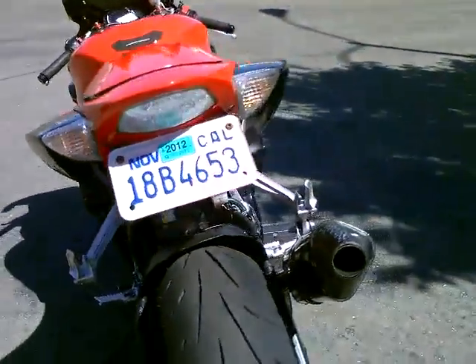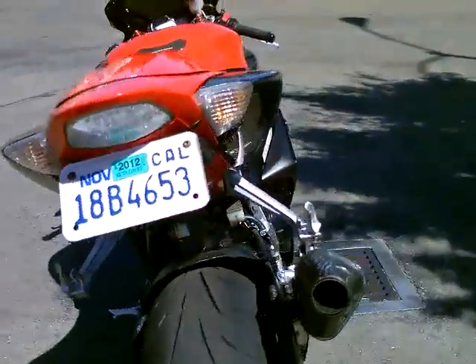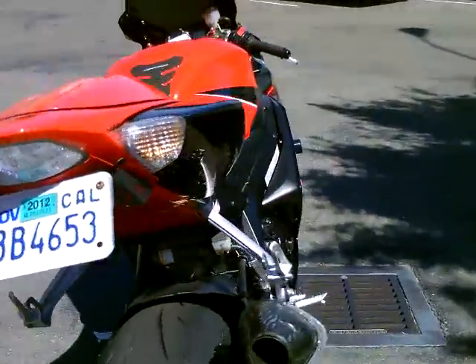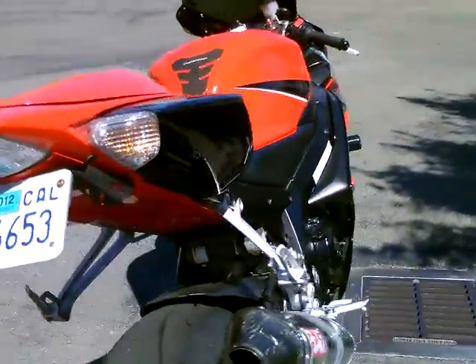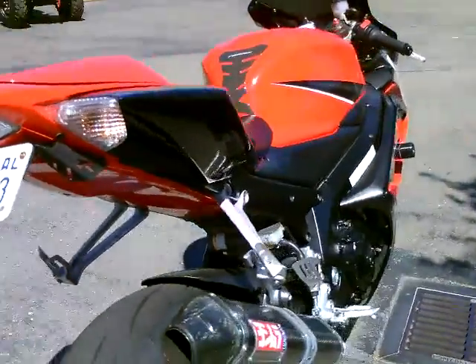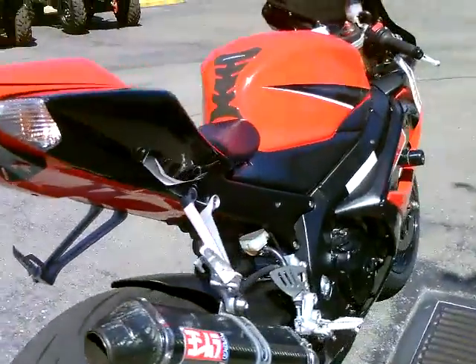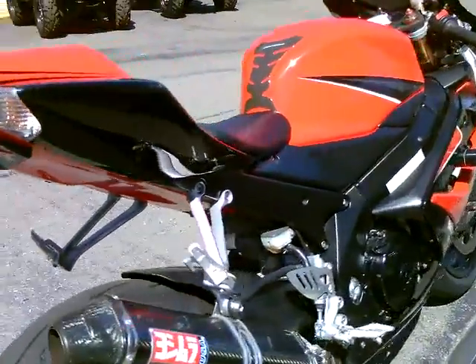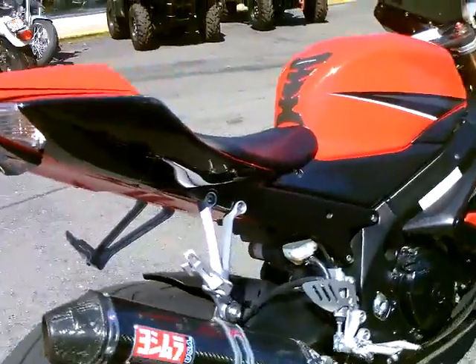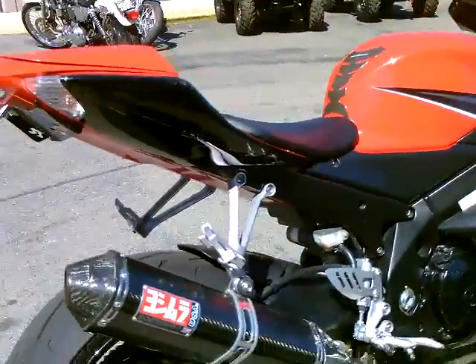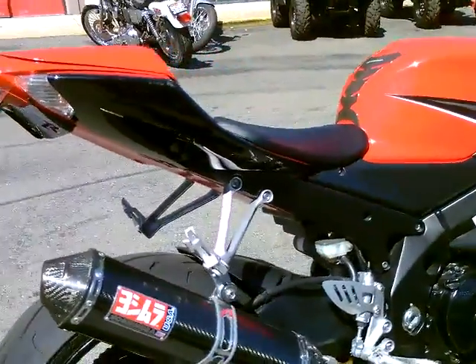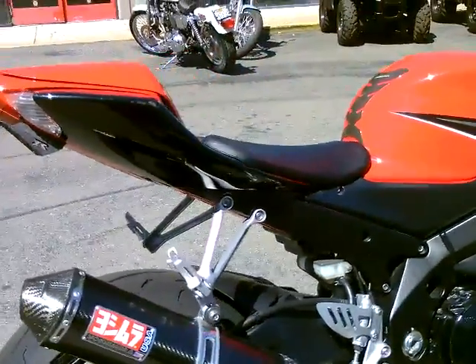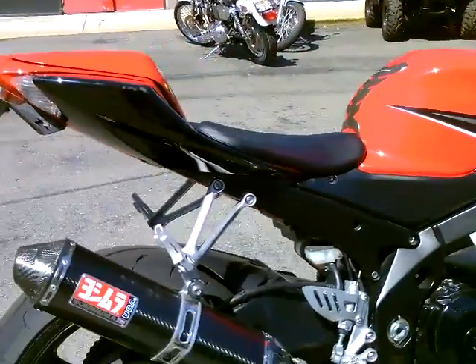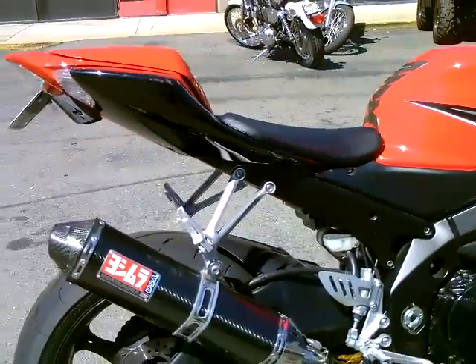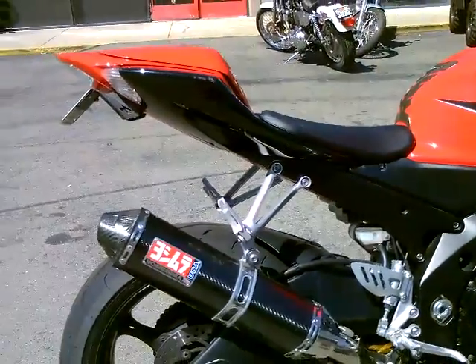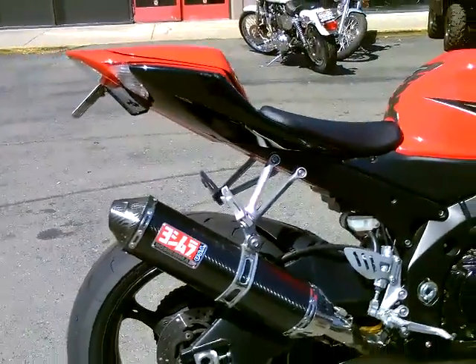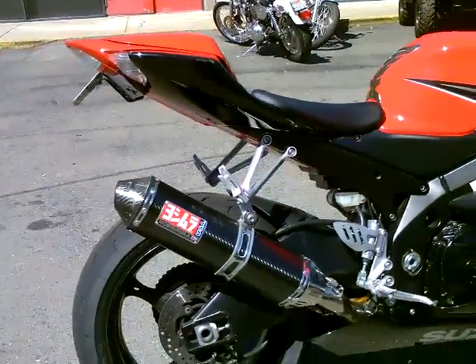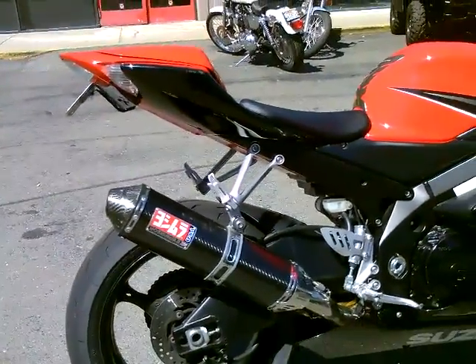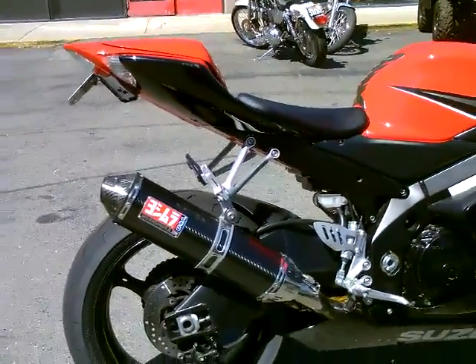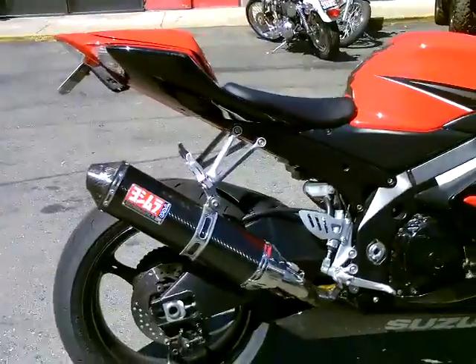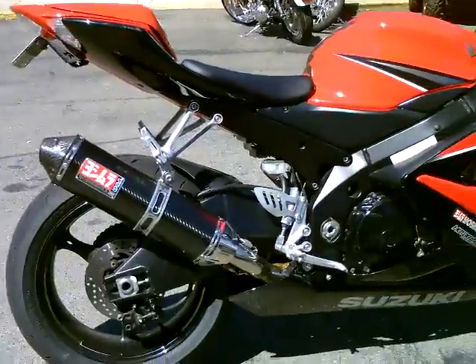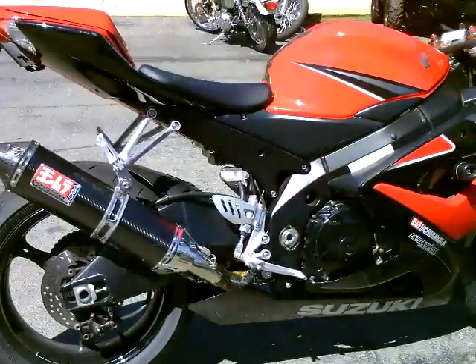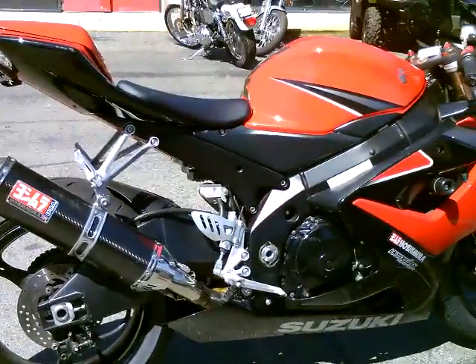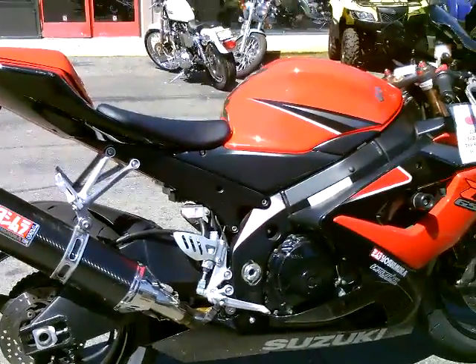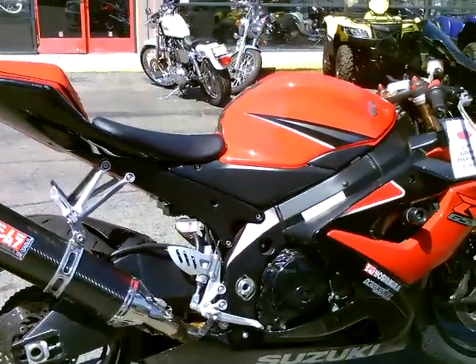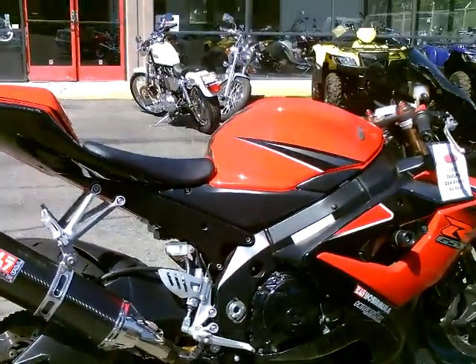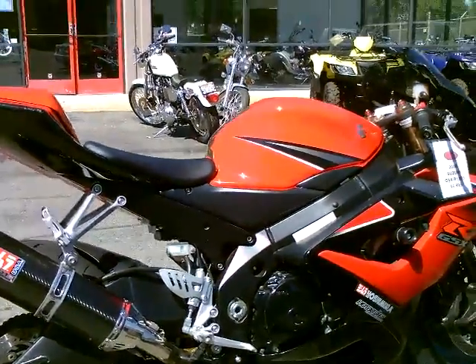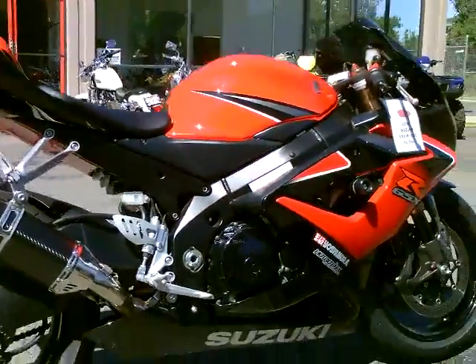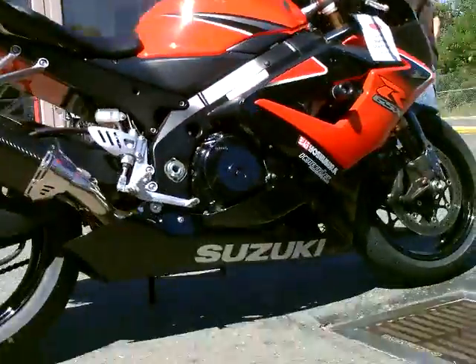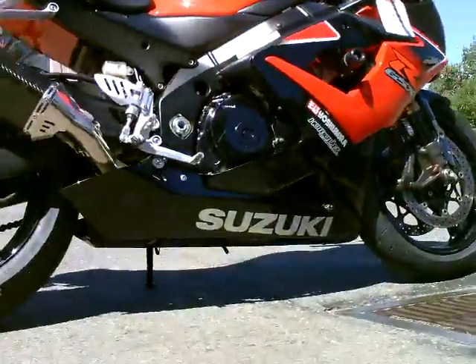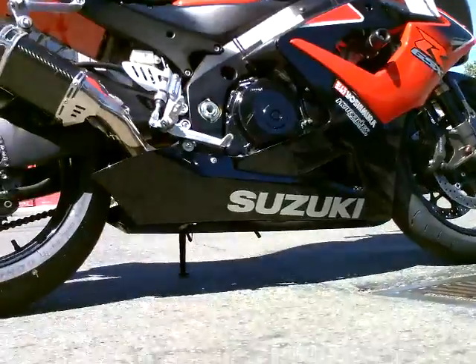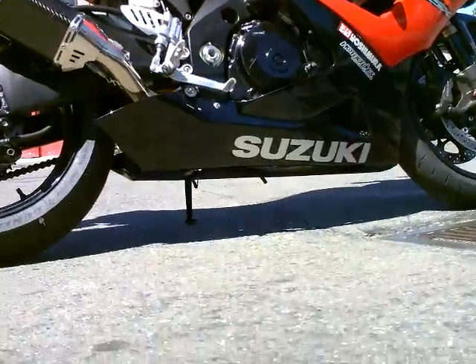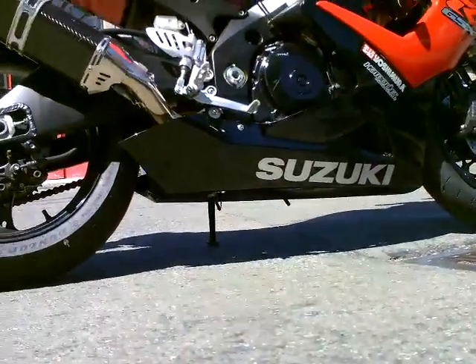It has a gorgeous Yoshimura exhaust system with a carbon fiber look carbon fiber end cap. Very clean bike, really sounds good — I'm going to fire it up for you so you can hear how it sounds.